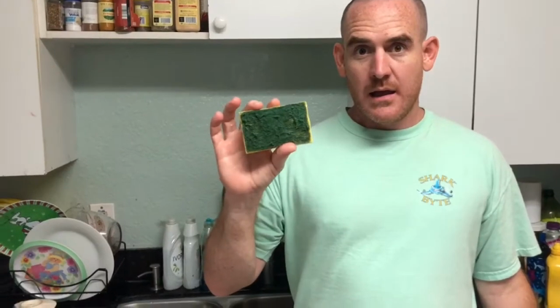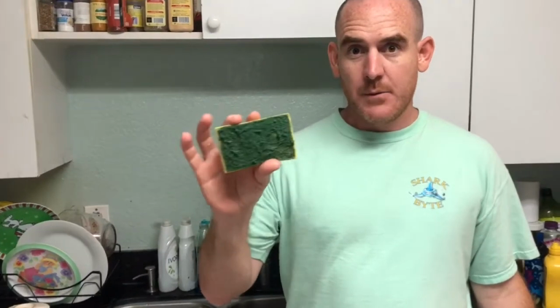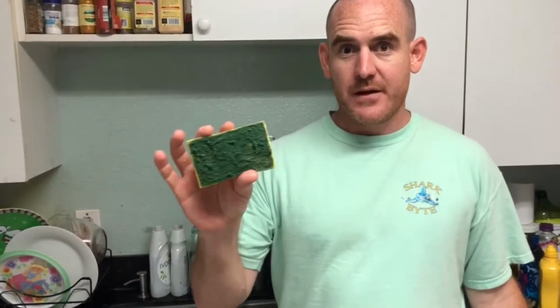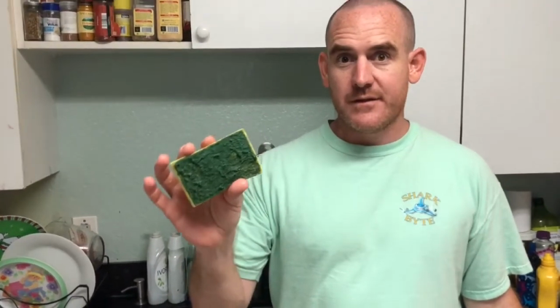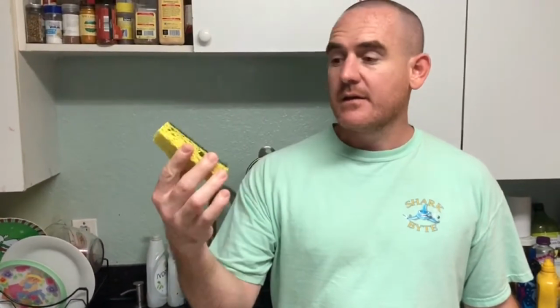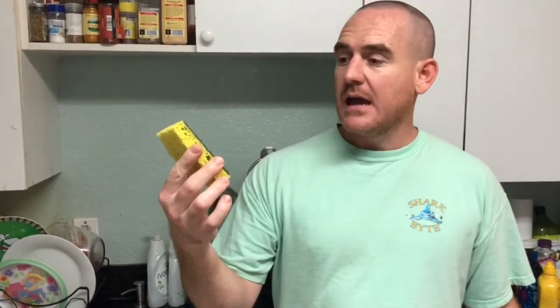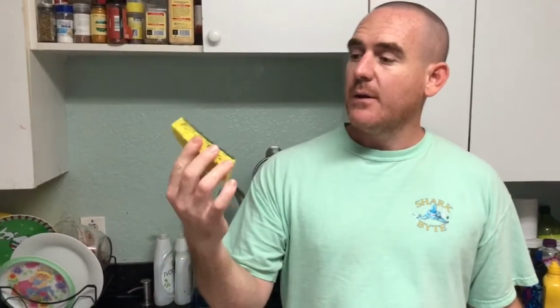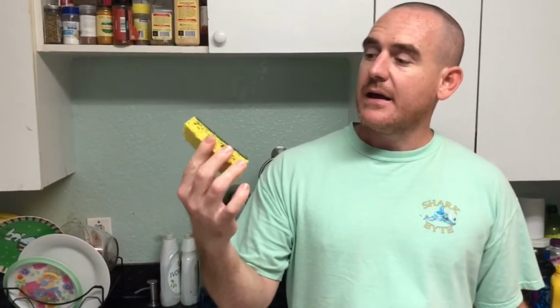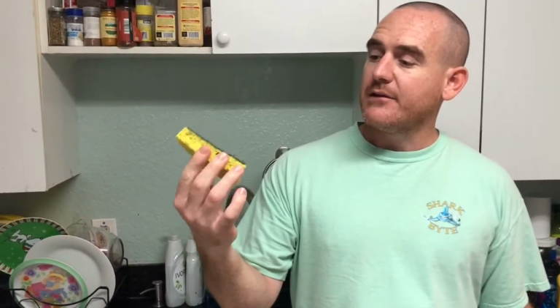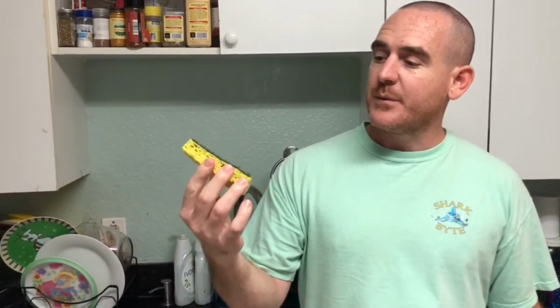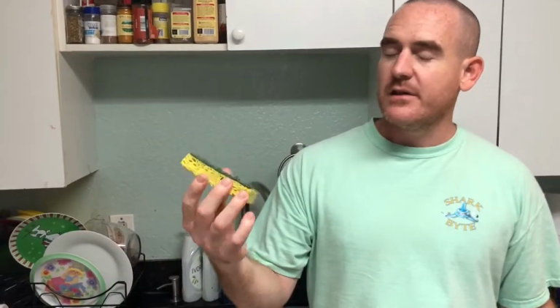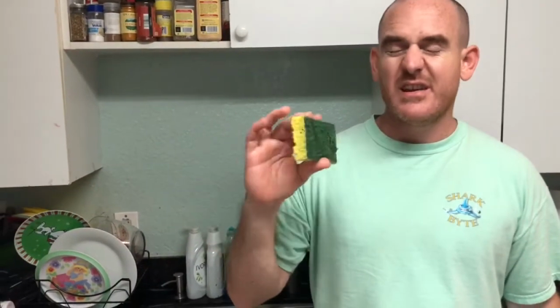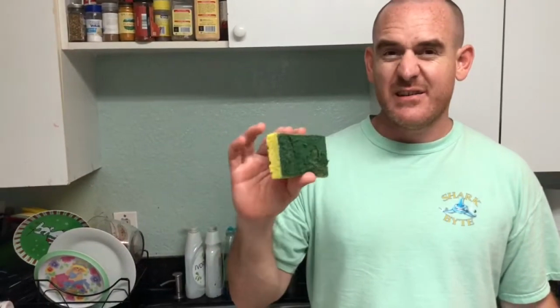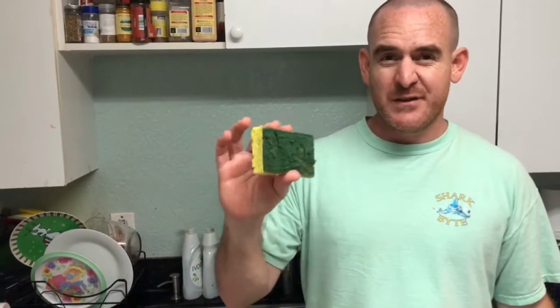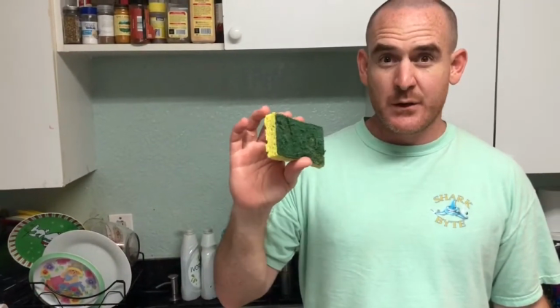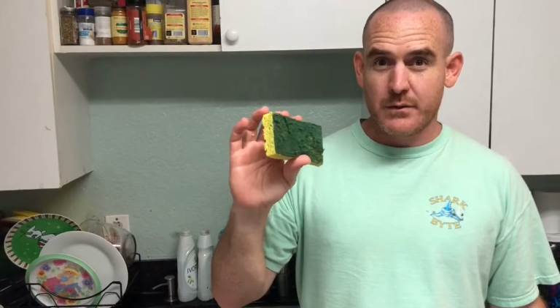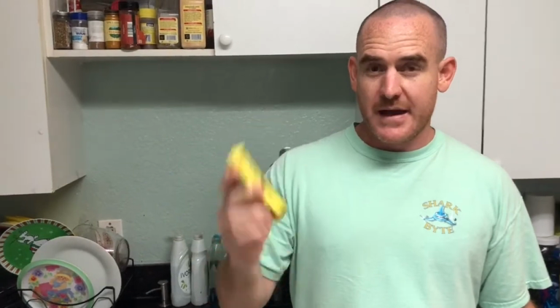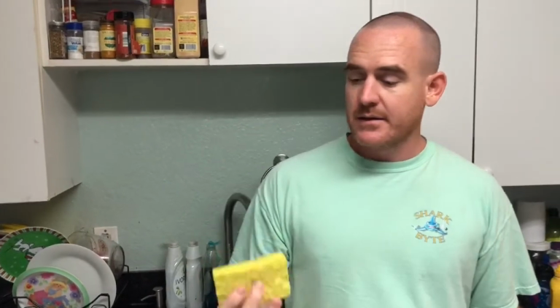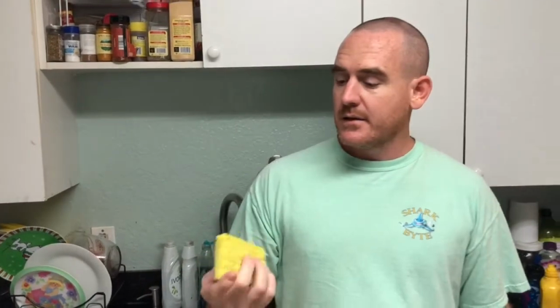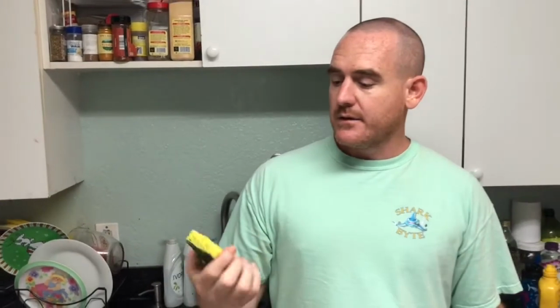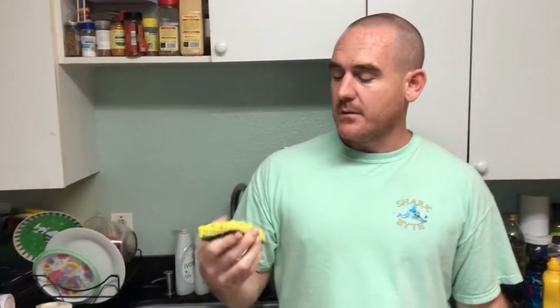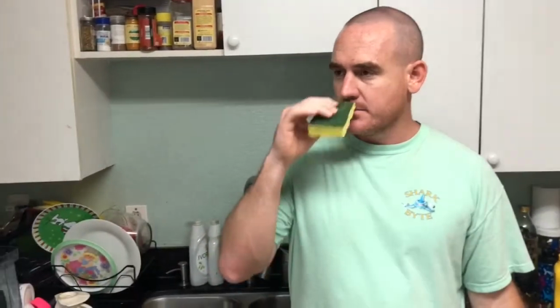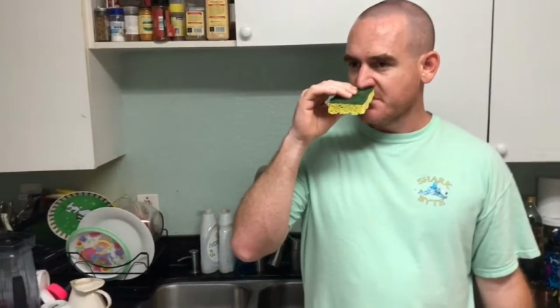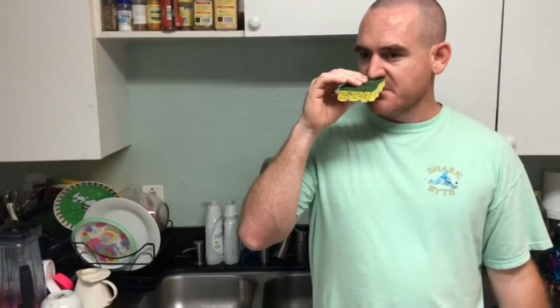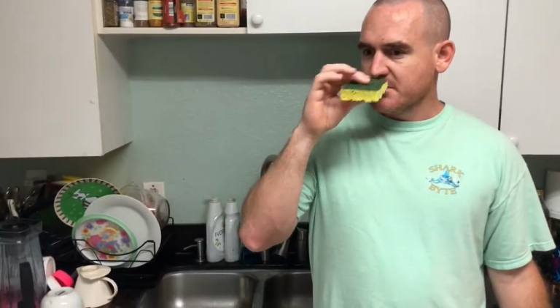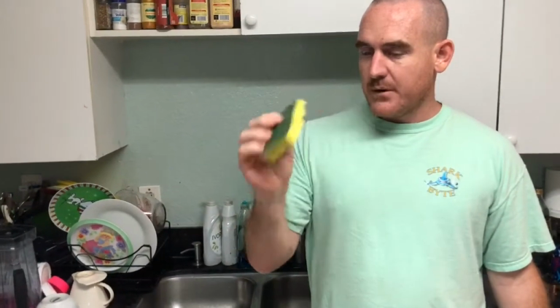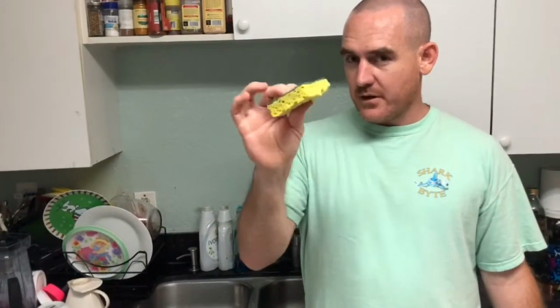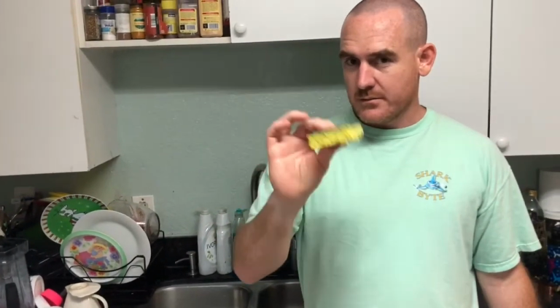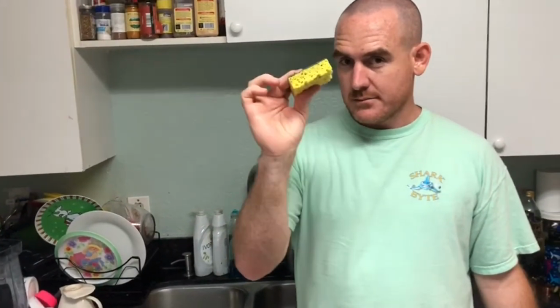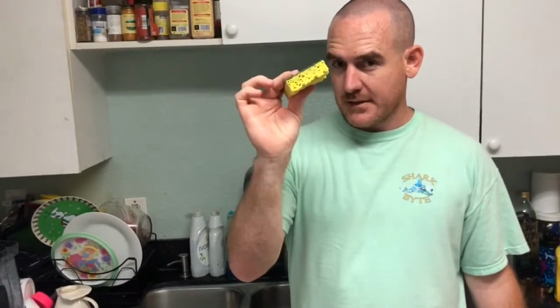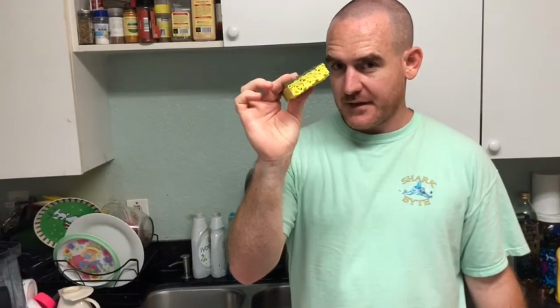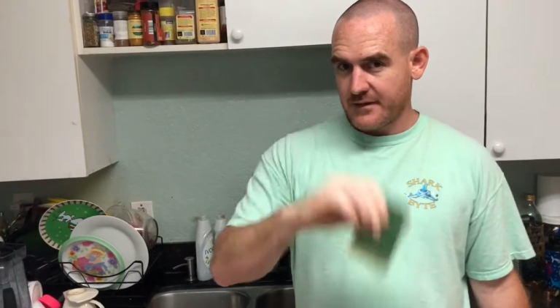Hello my friends. Have you had a kitchen sponge and it gets so it smells really bad? I'm going to show you how to fix this.